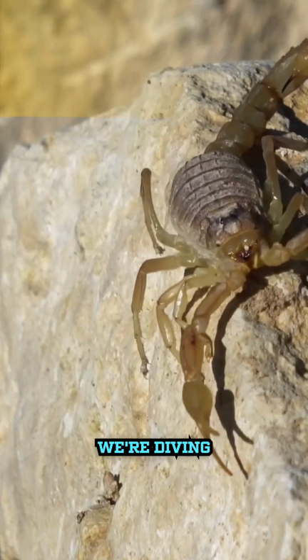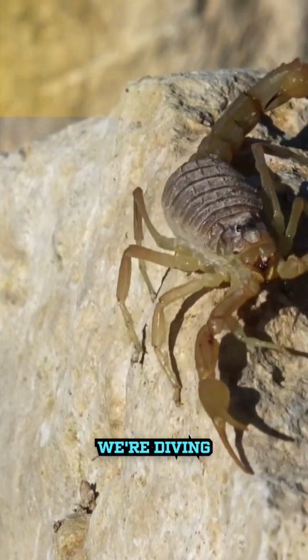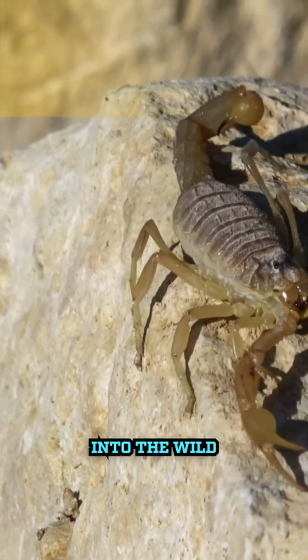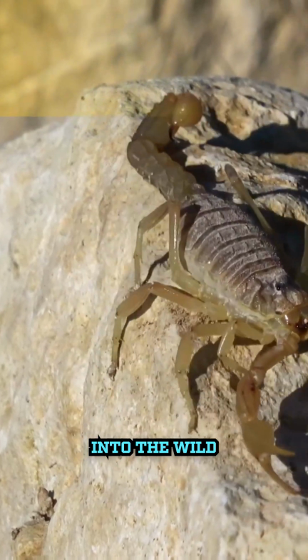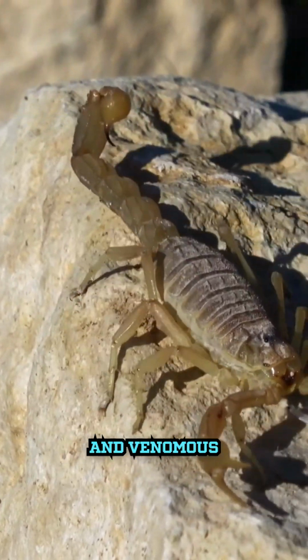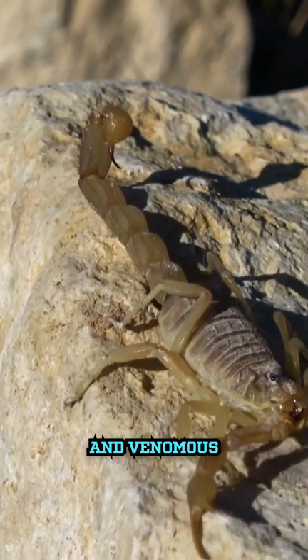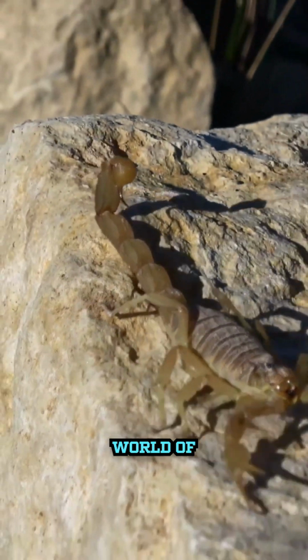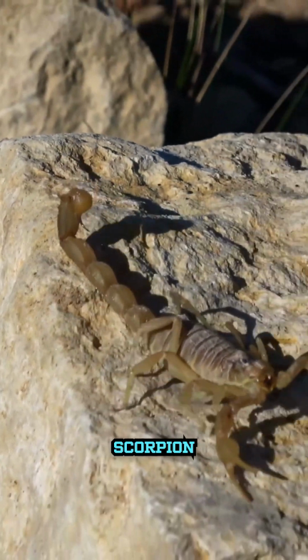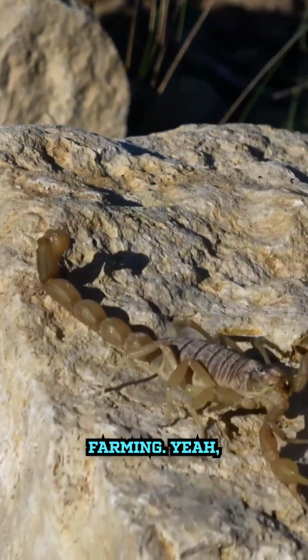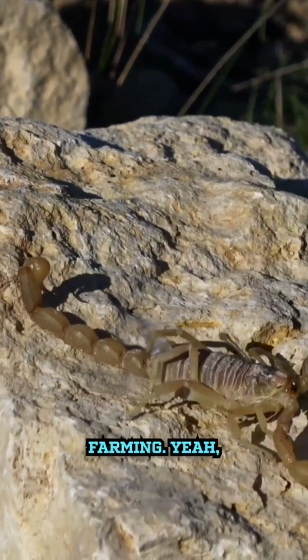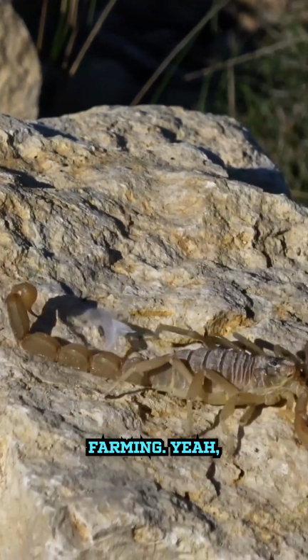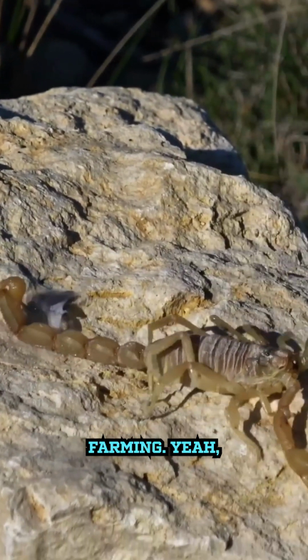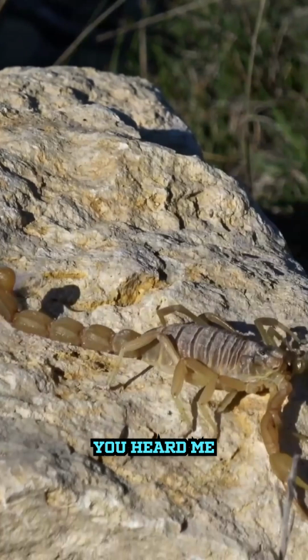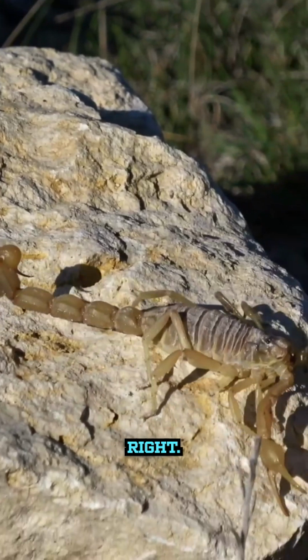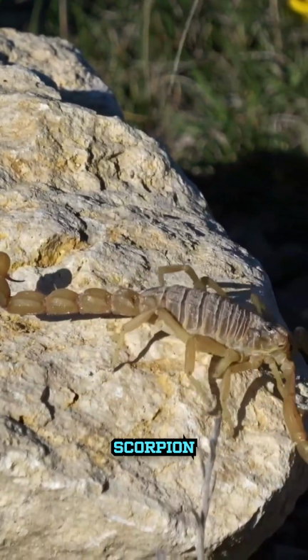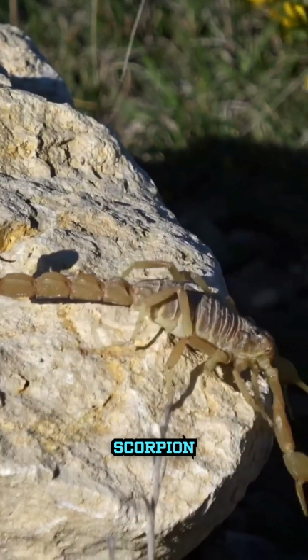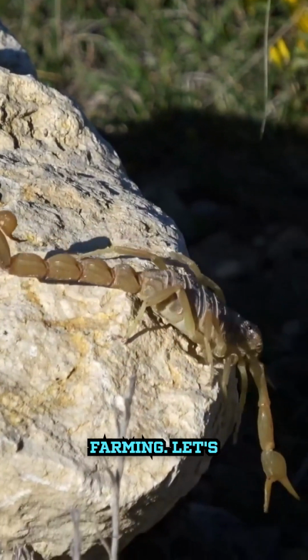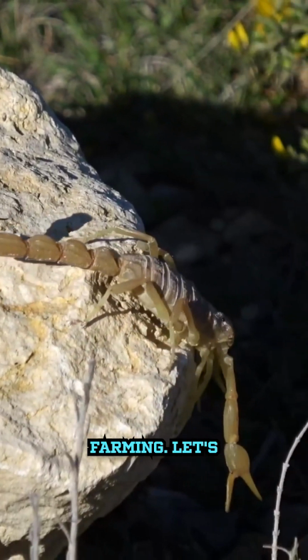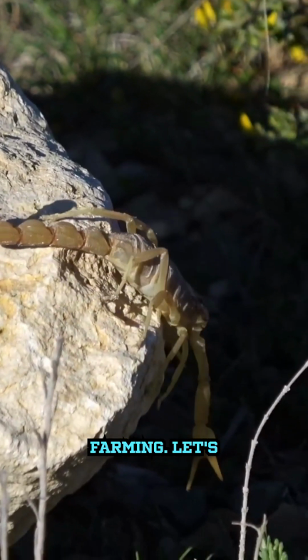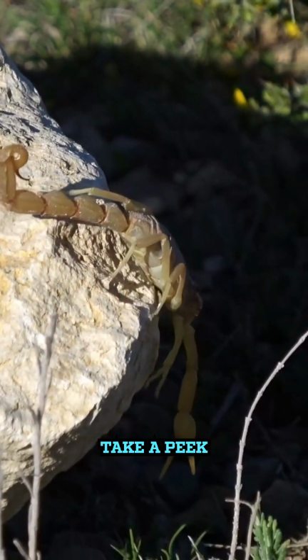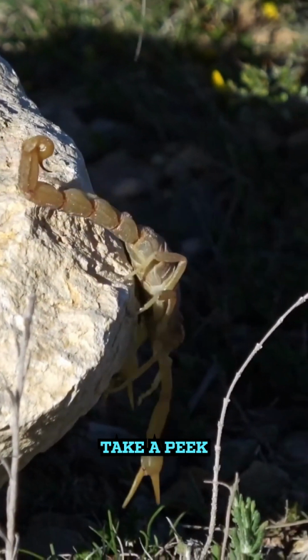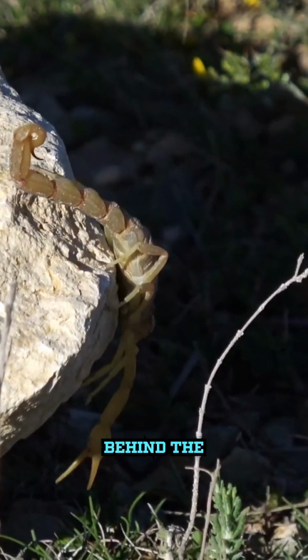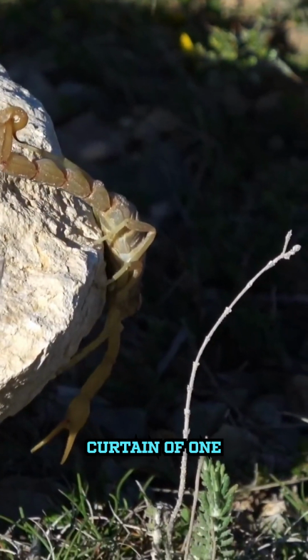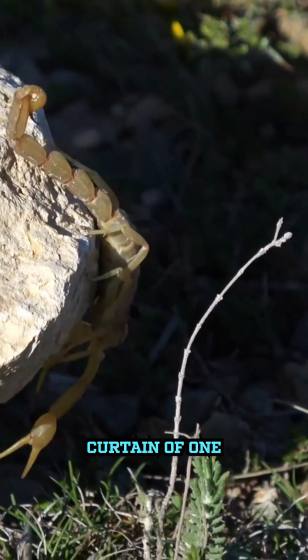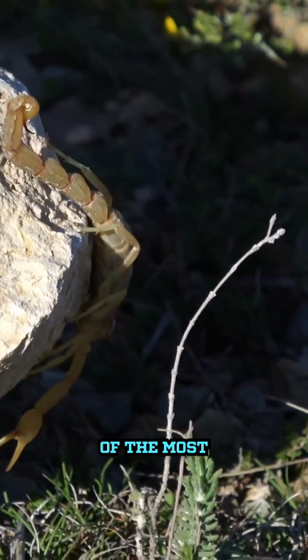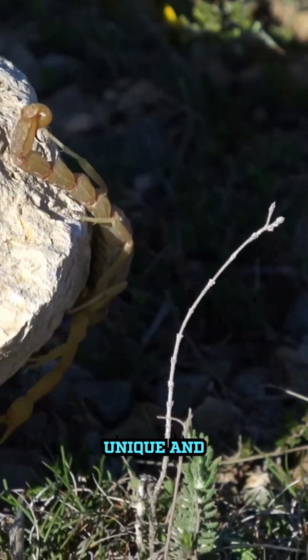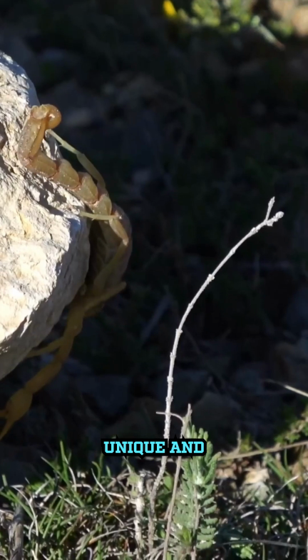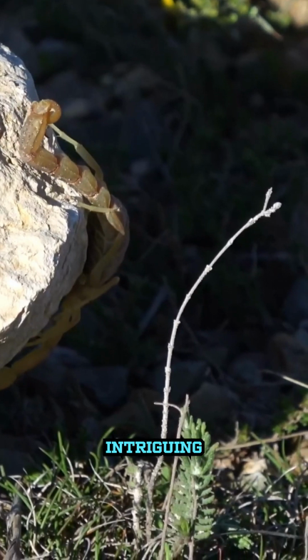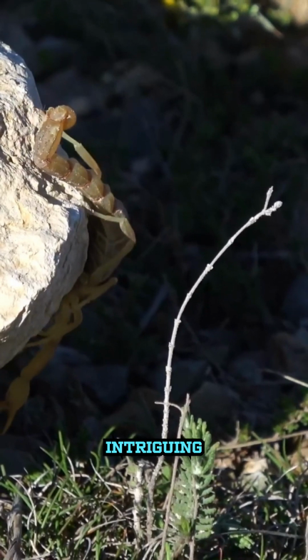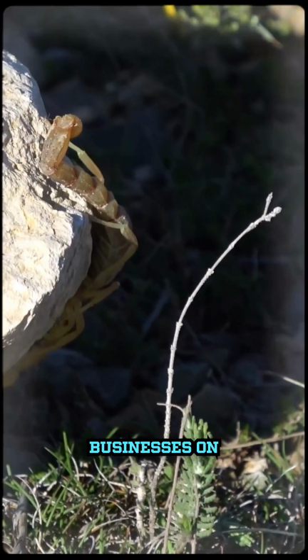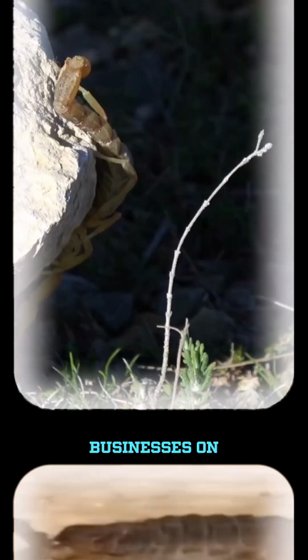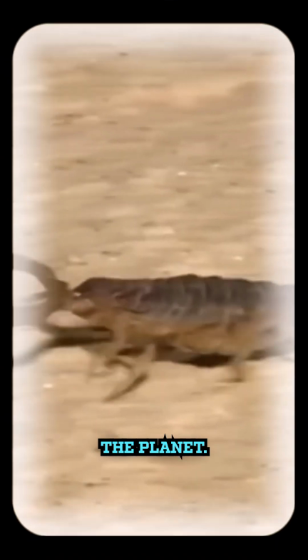We're diving into the wild and venomous world of scorpion farming. Yeah, you heard me right — scorpion farming. Let's take a peek behind the curtain of one of the most unique and intriguing businesses on the planet.